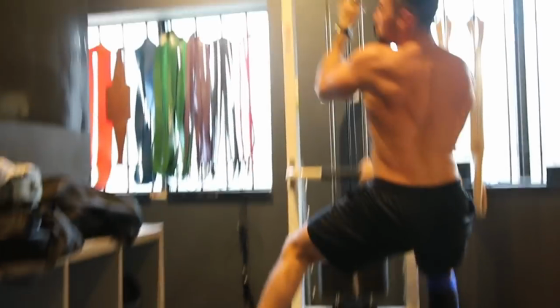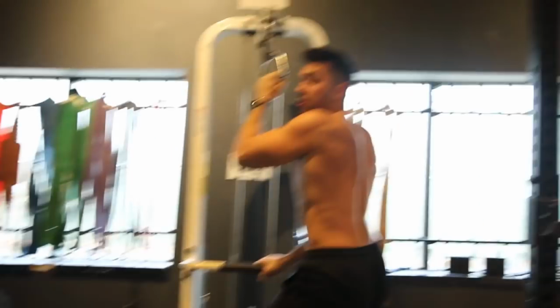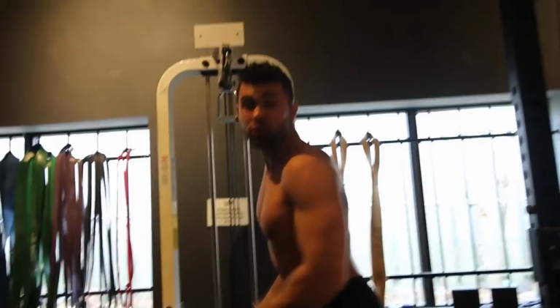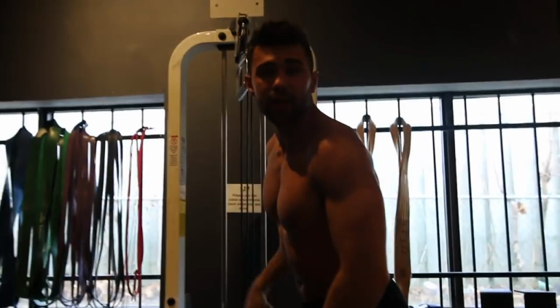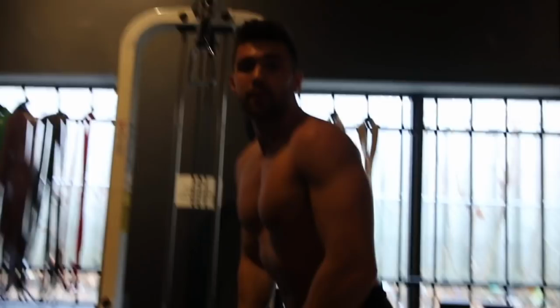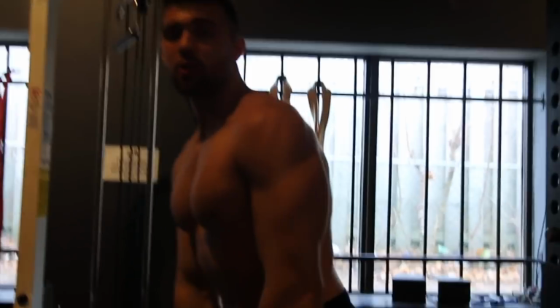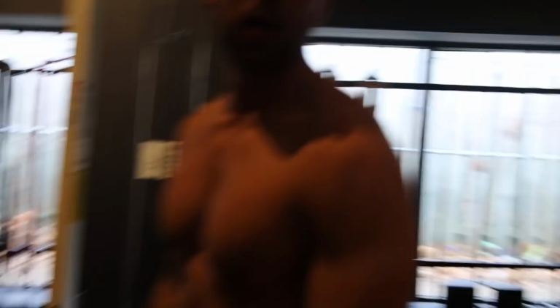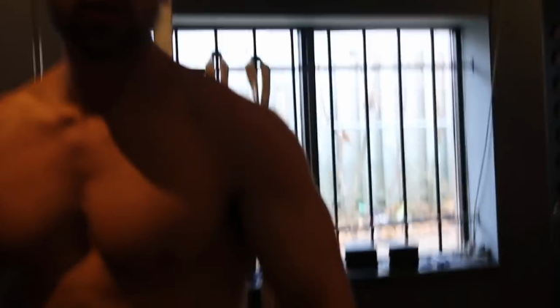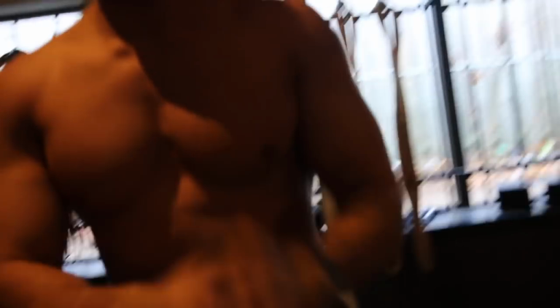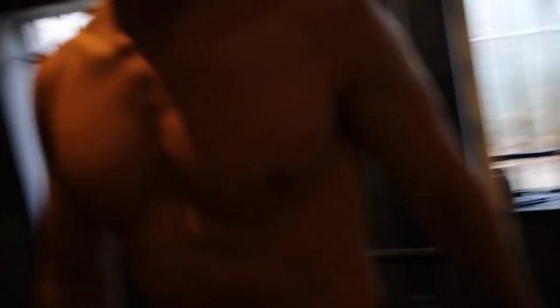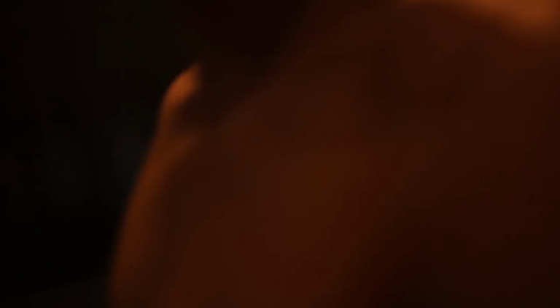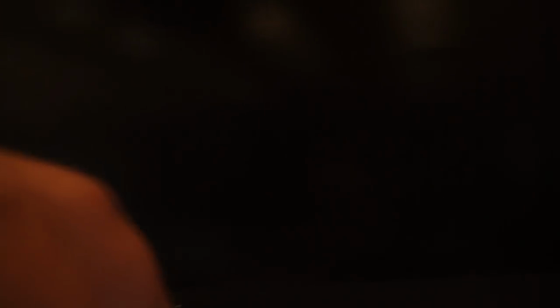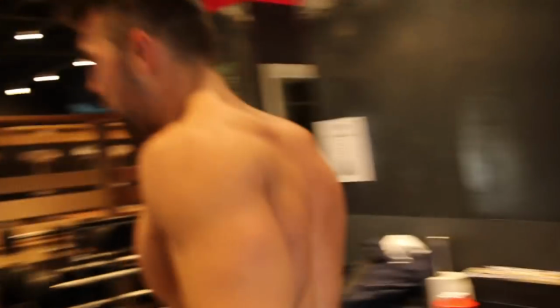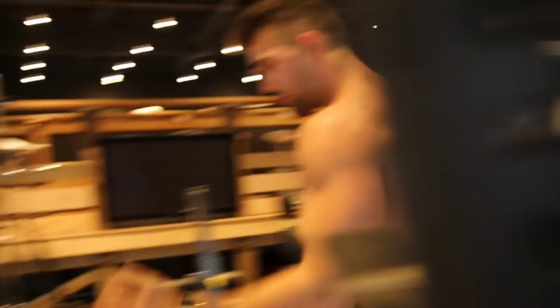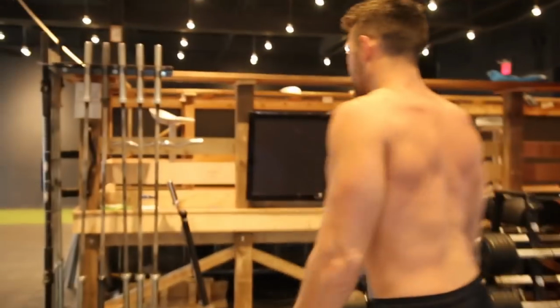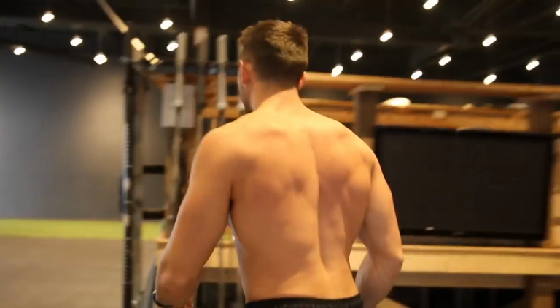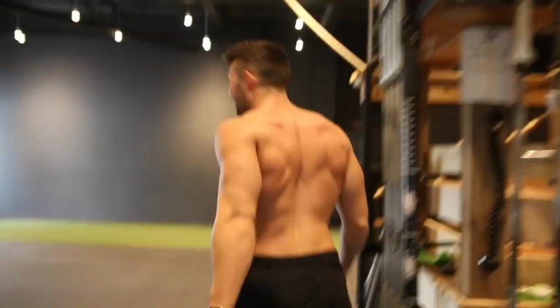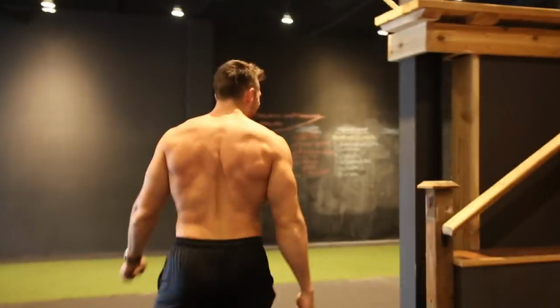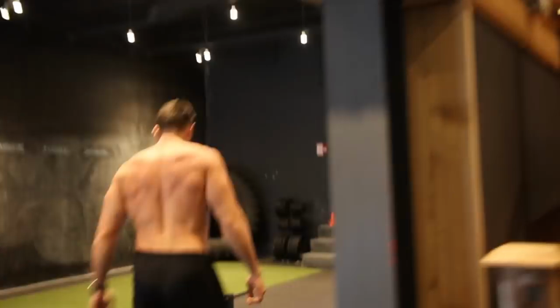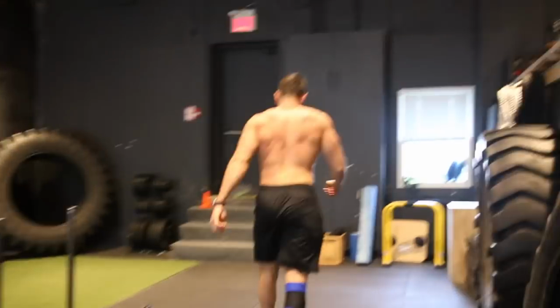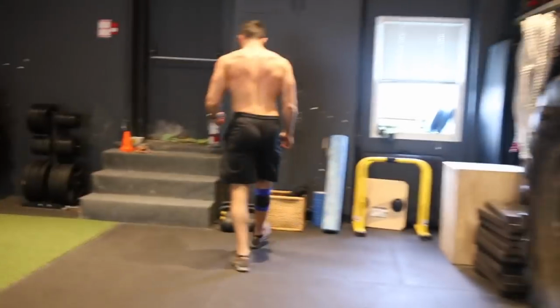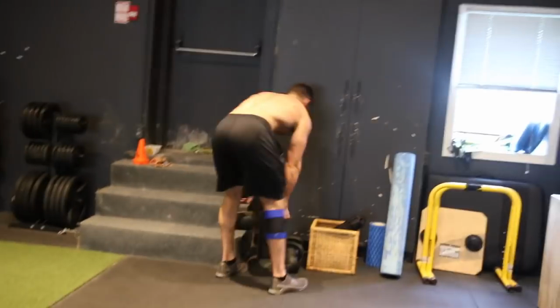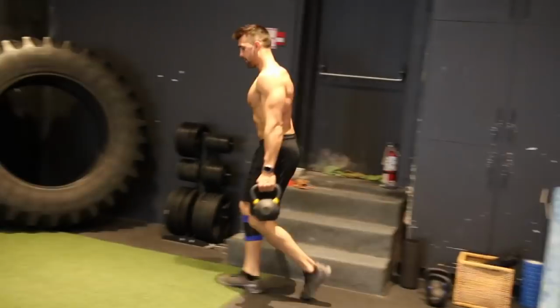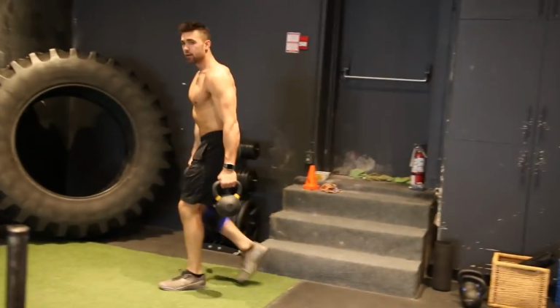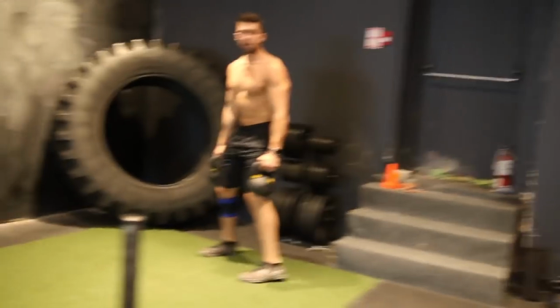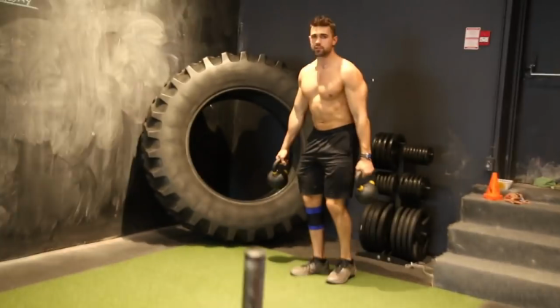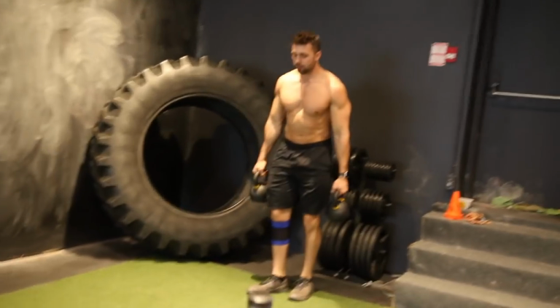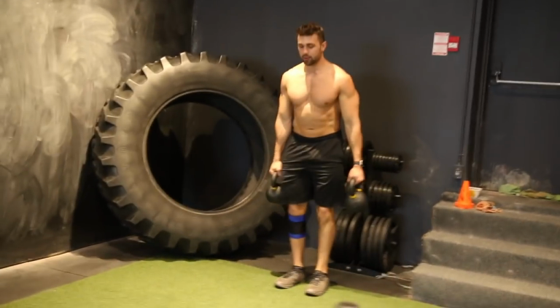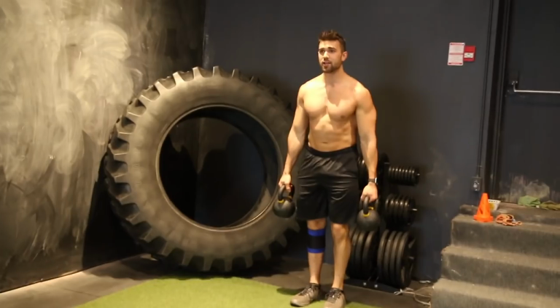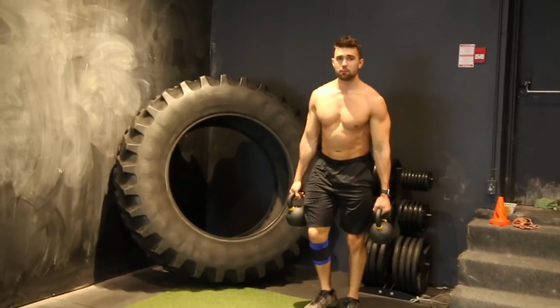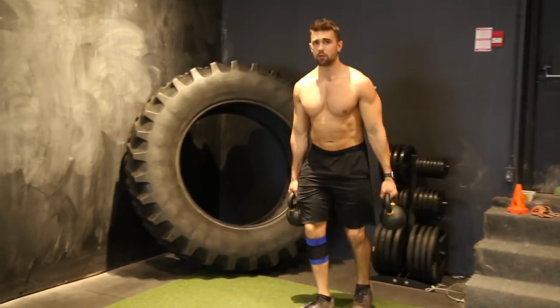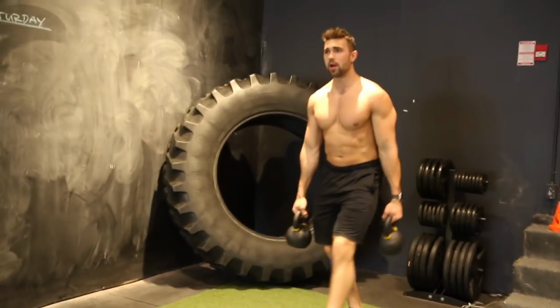This one's interesting — single arm lunges, super weird. Let's do it, come on. It might be a weird superset but it's my legs, we call the play and try things around.